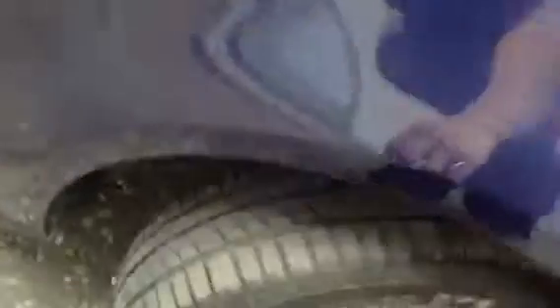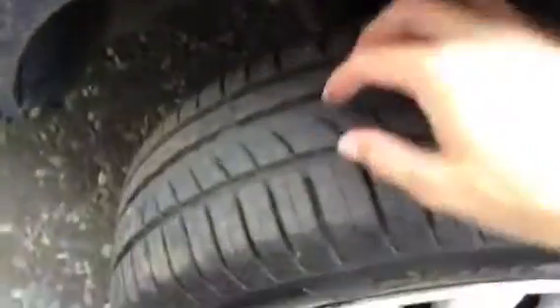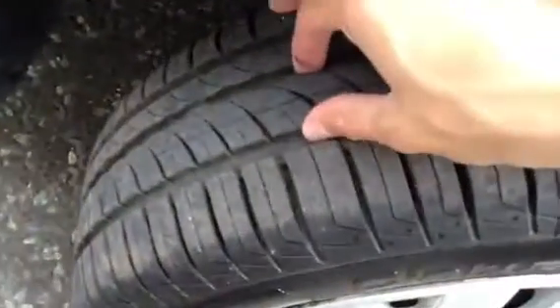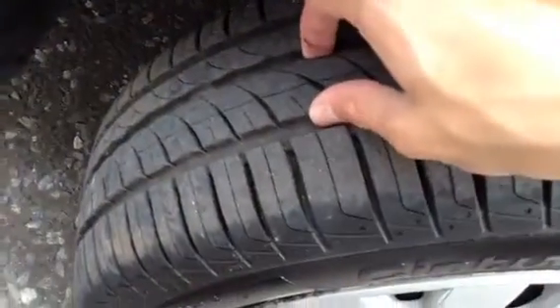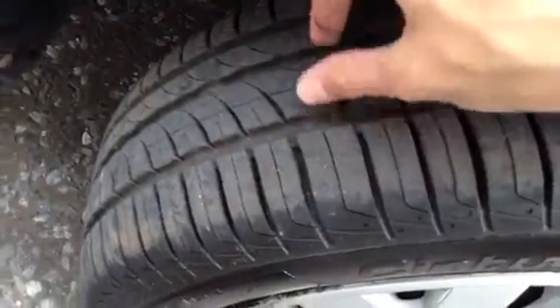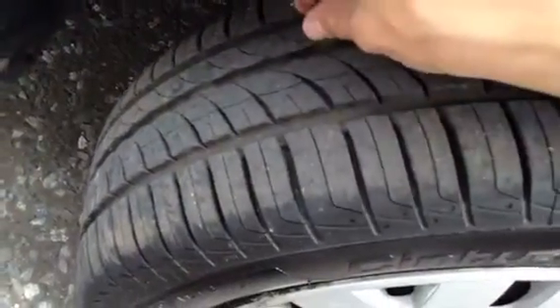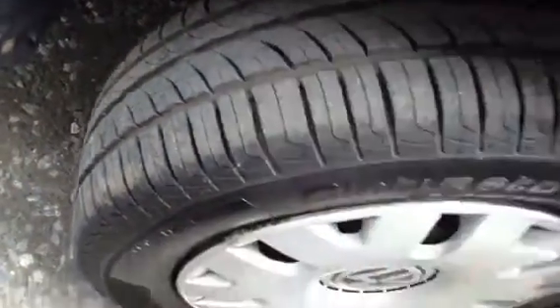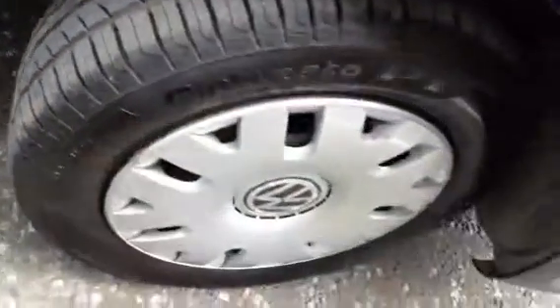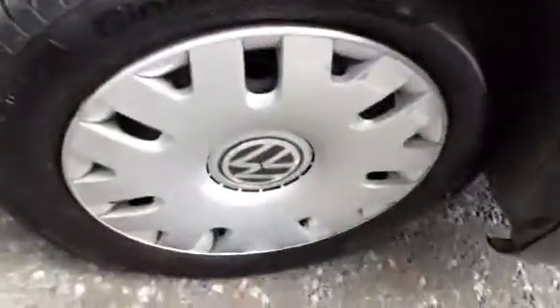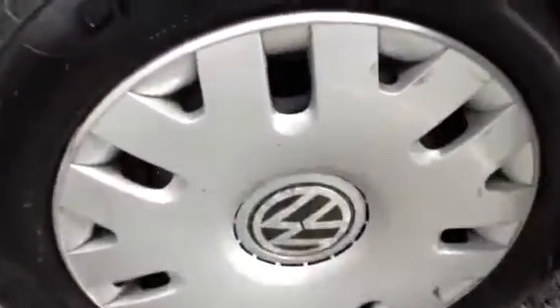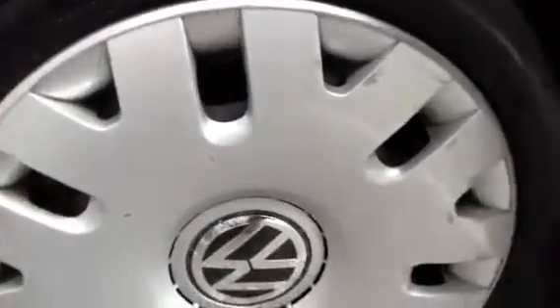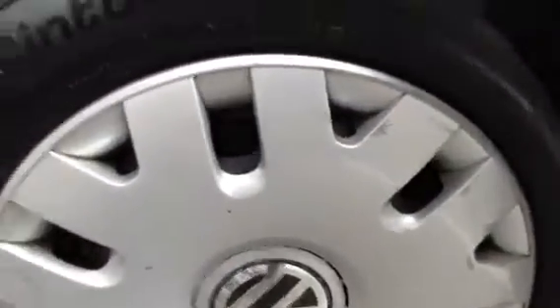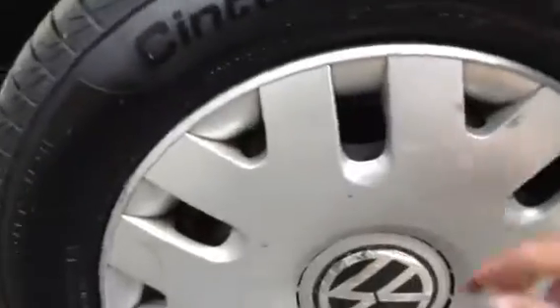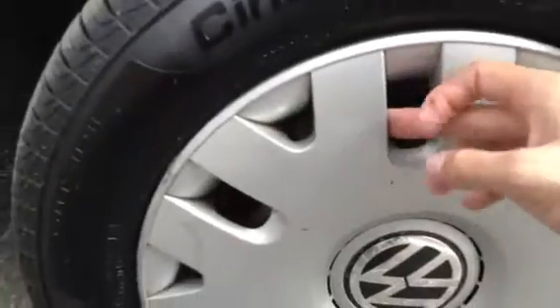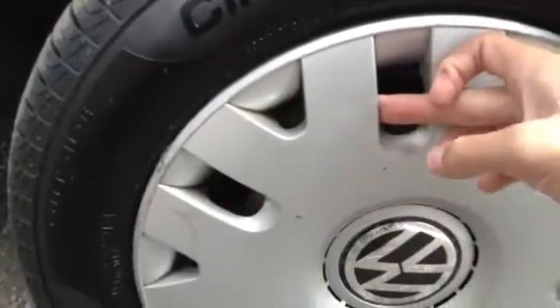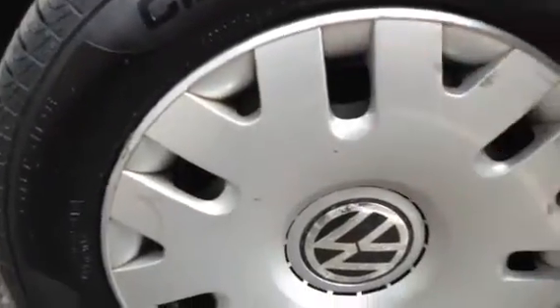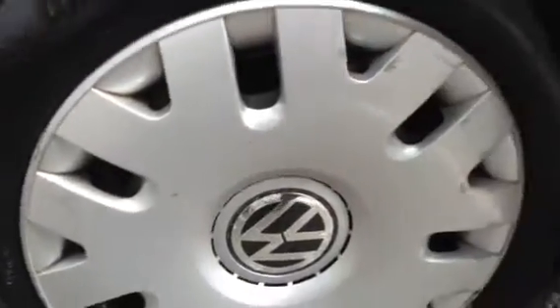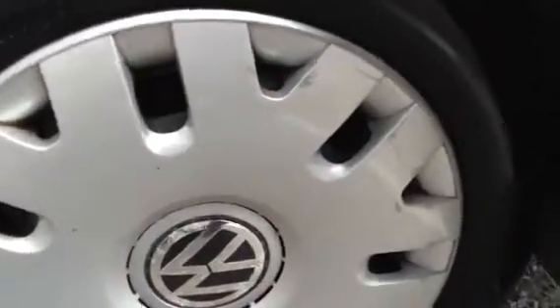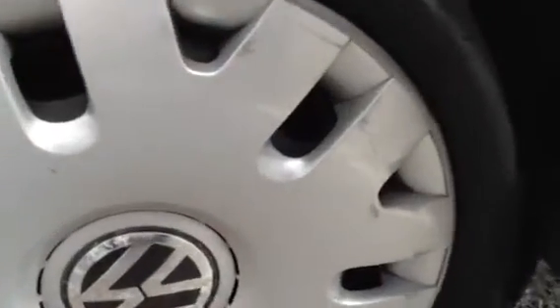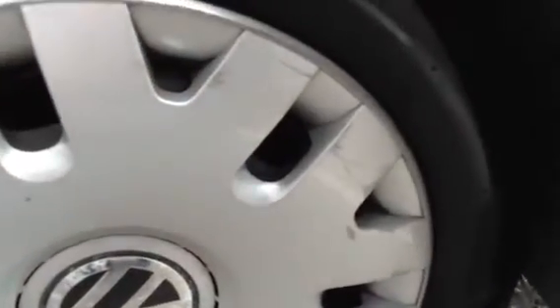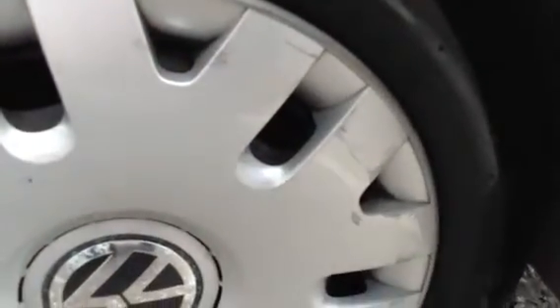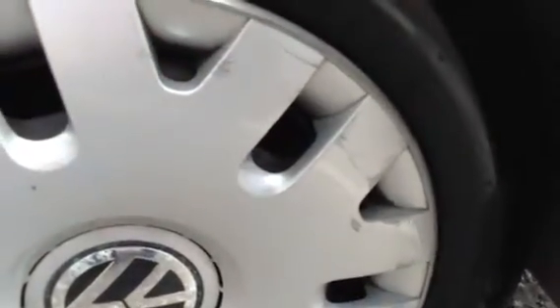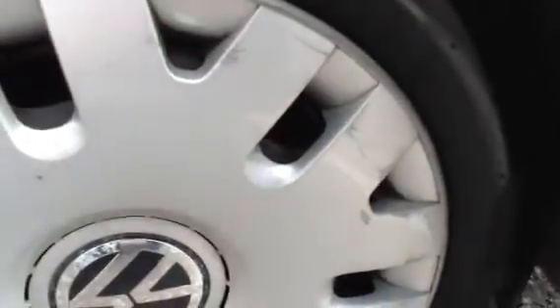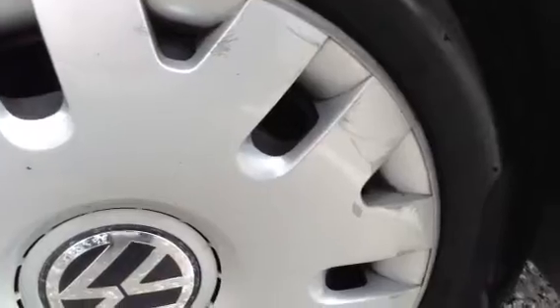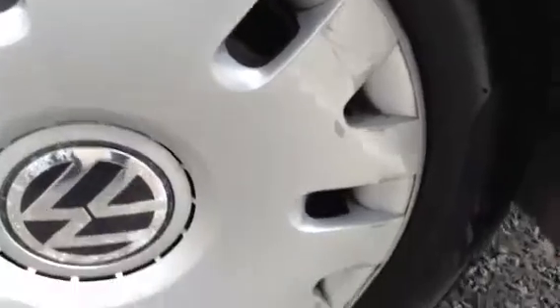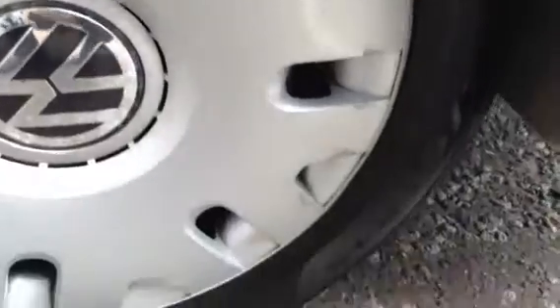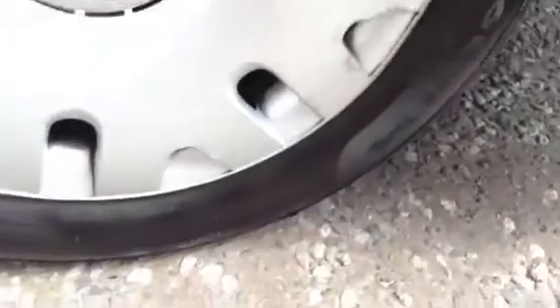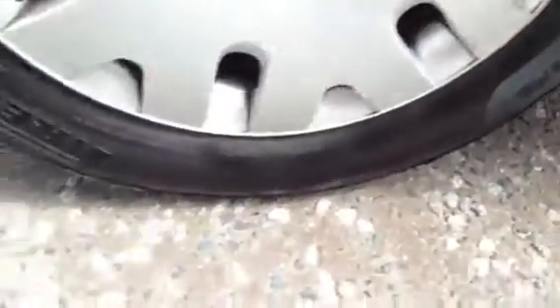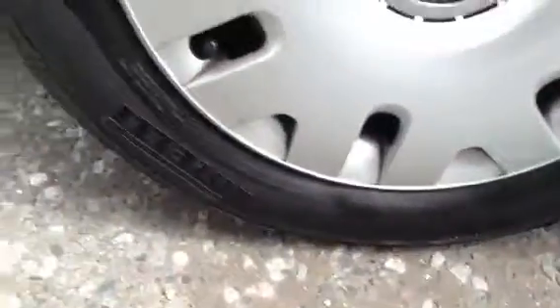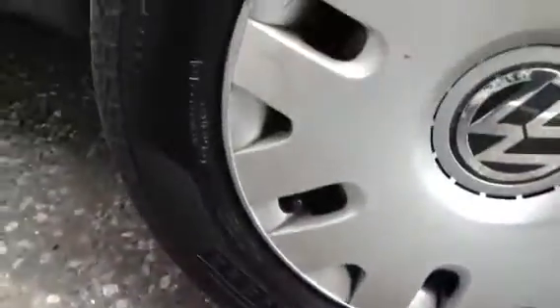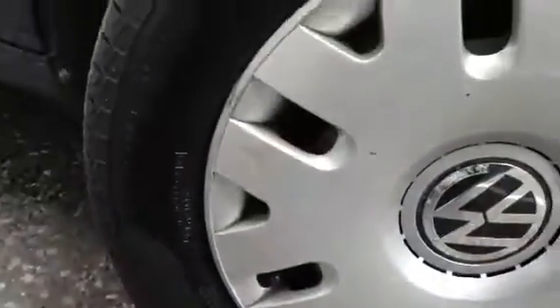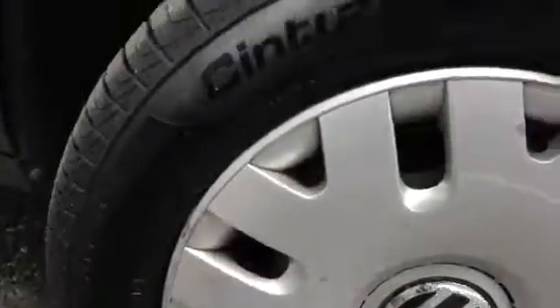Starting with the offside front tyre, we're looking at a good five to six millimetres there. The offside front hubcap is still fitted on correctly, not wobbly at all, but there are a few scratches and scuffs to the hubcap itself. No sign of any cracks or any serious damage.